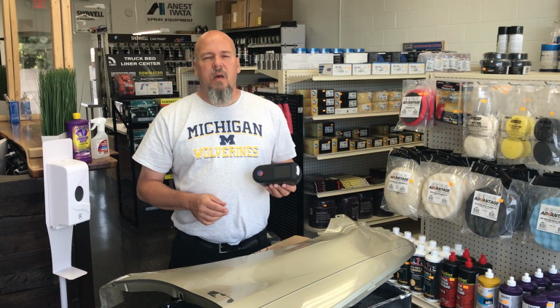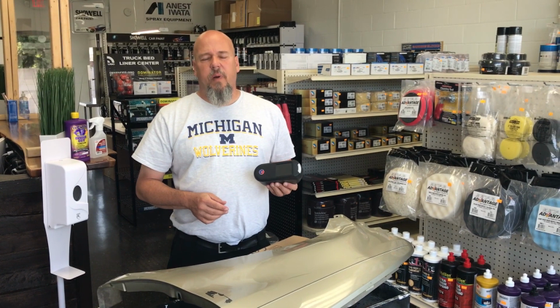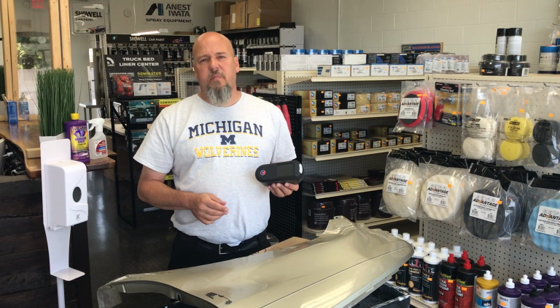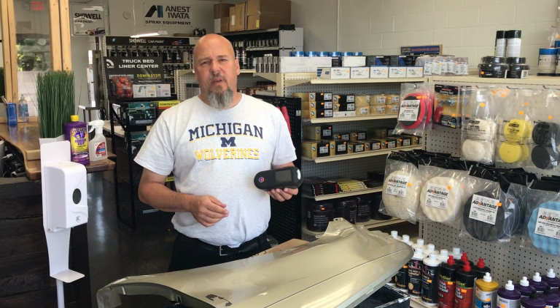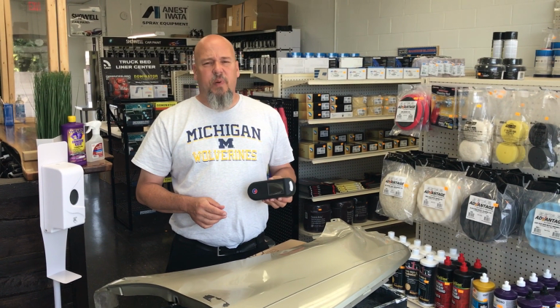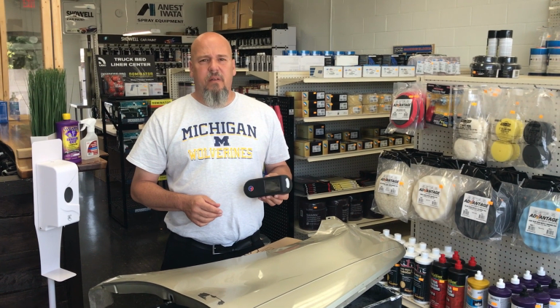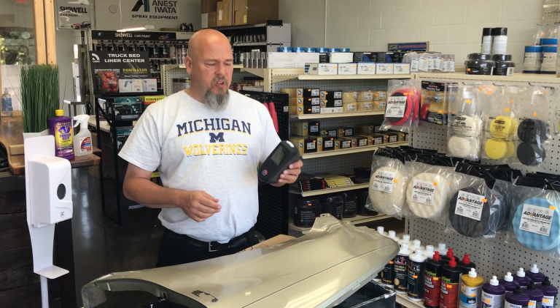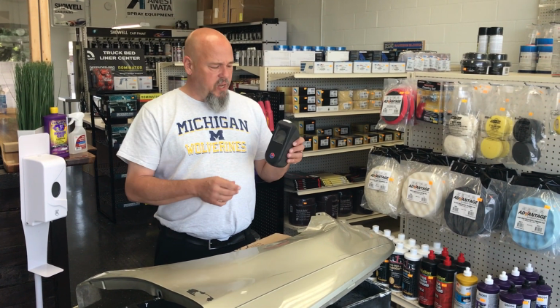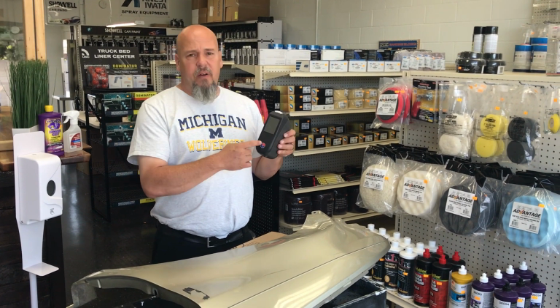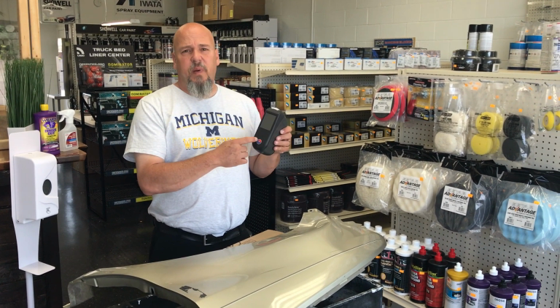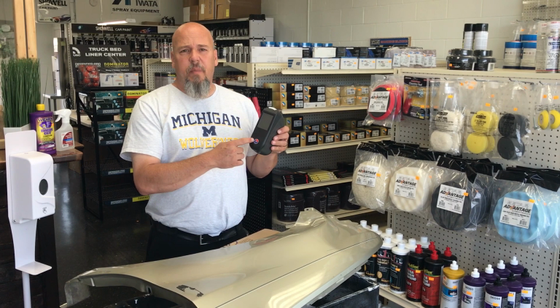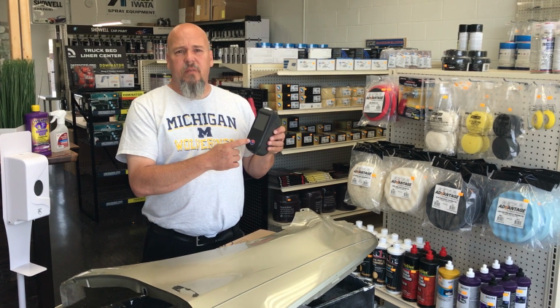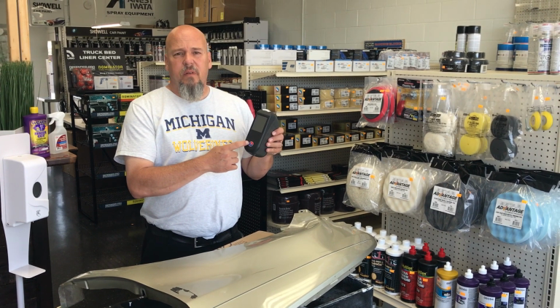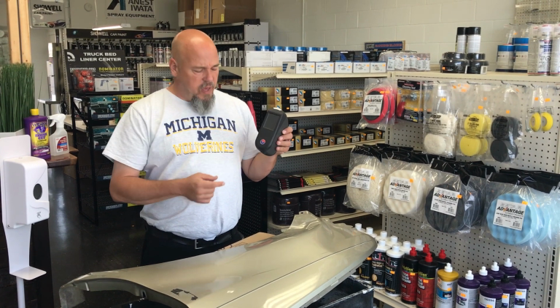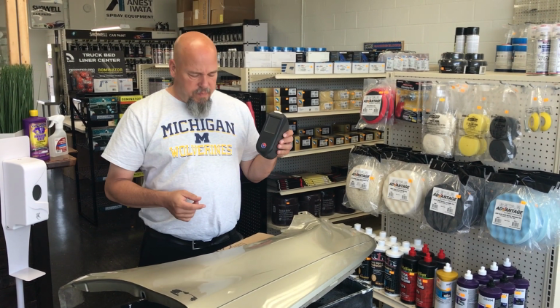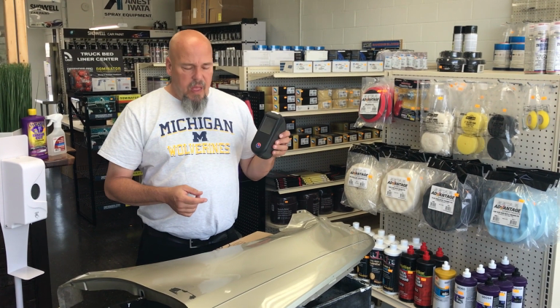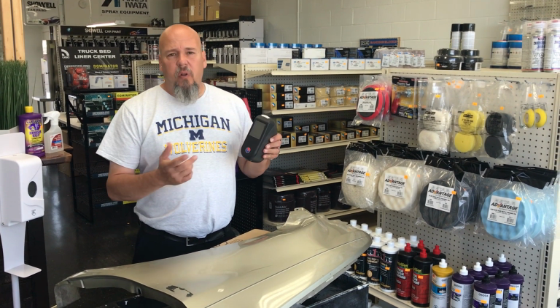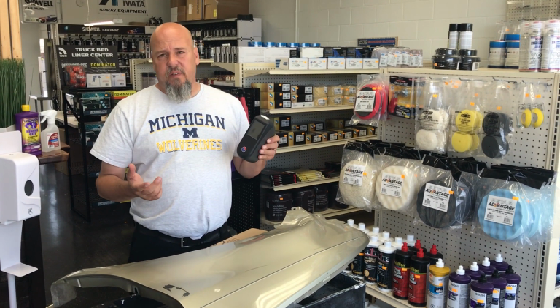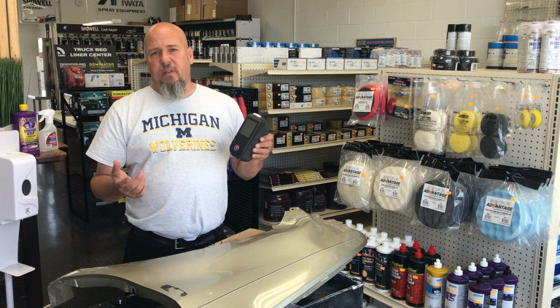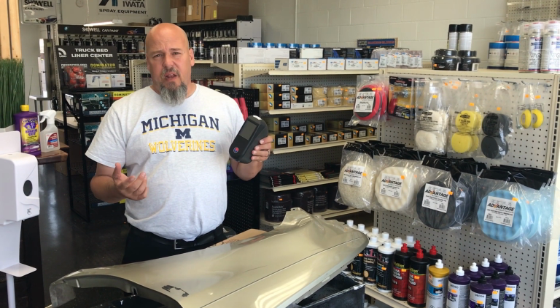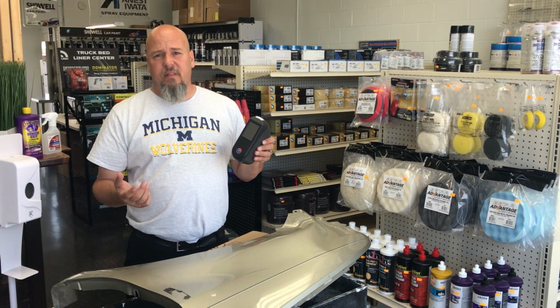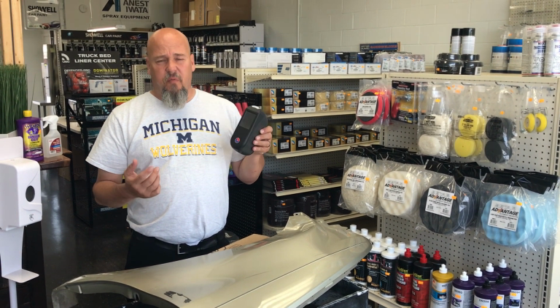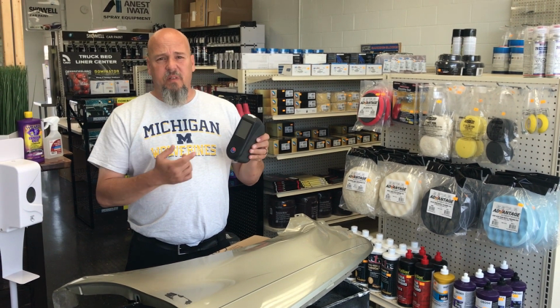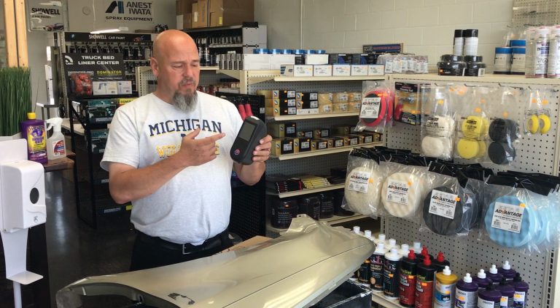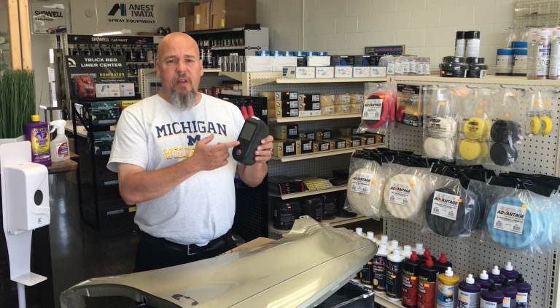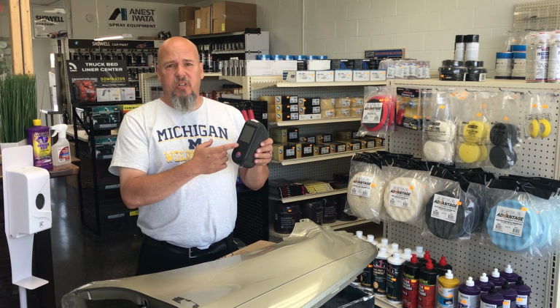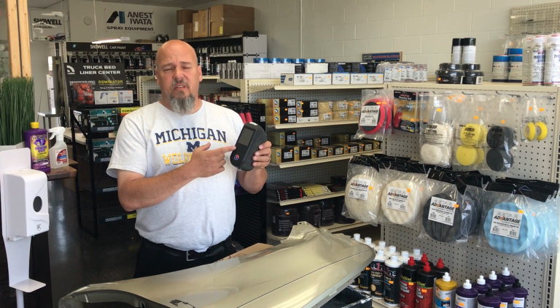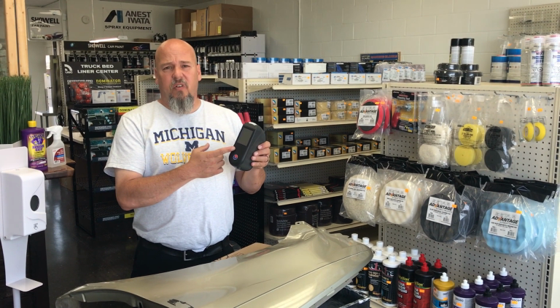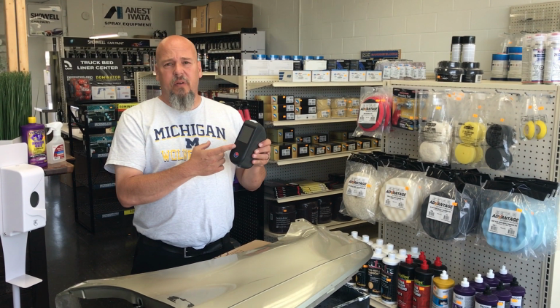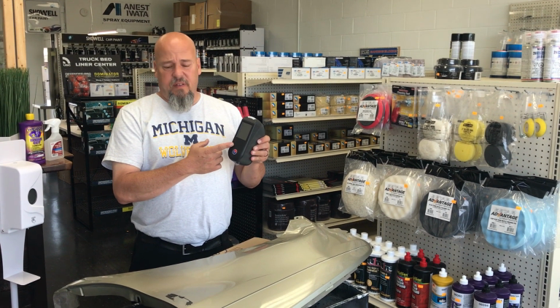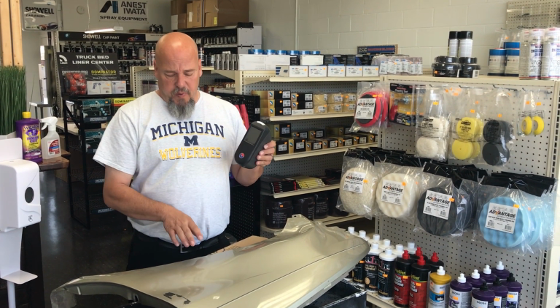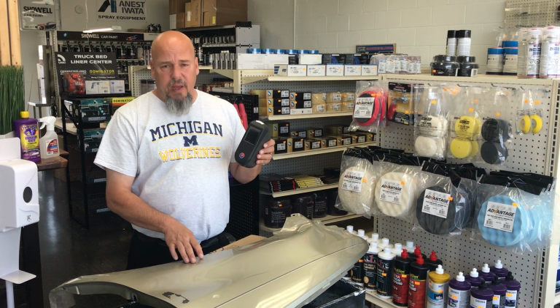Hi everybody, this is Matt with Yatu Paint. I want to talk to you today about our spectrometer. One of the ways we found that will enhance the performance of the readings you get out of the spectrometer is how you prepare the panel.